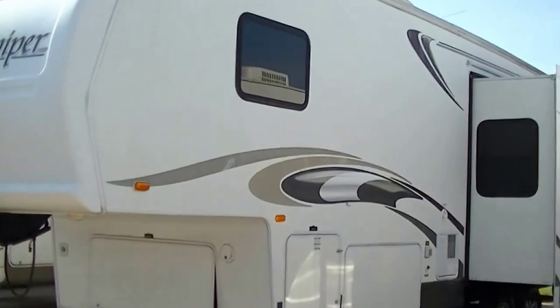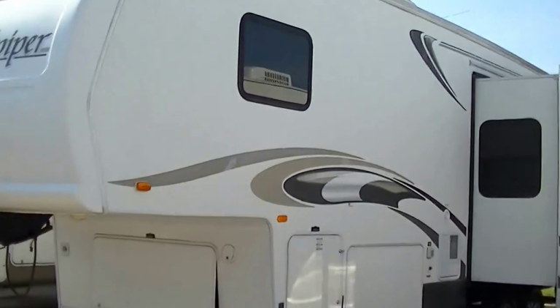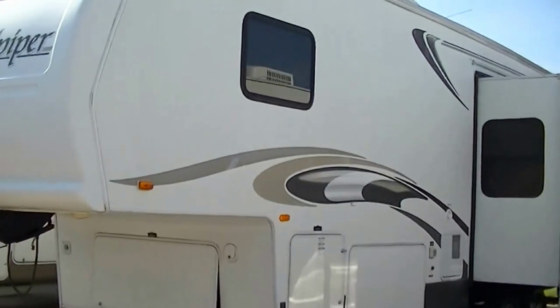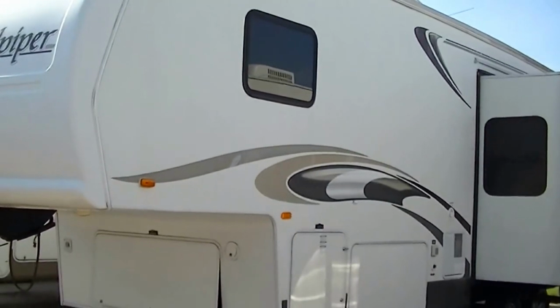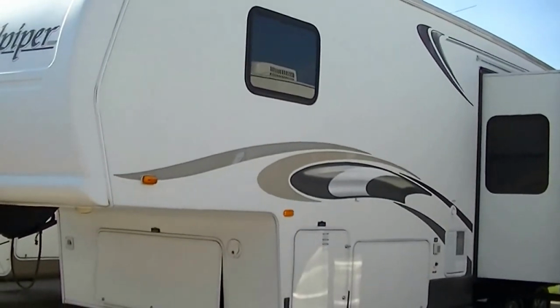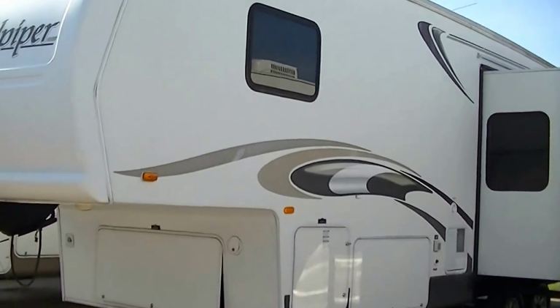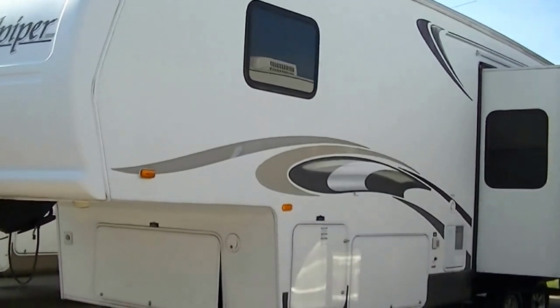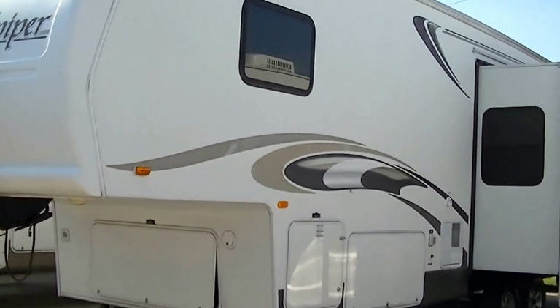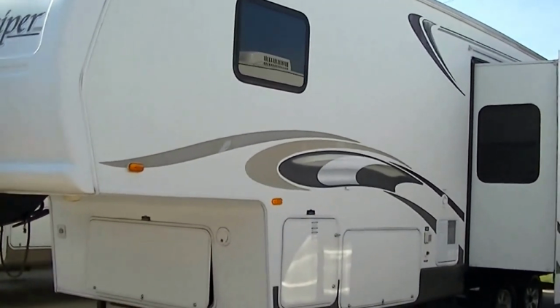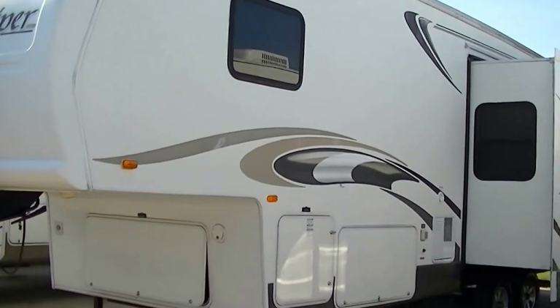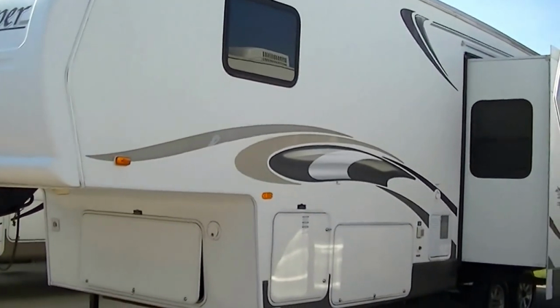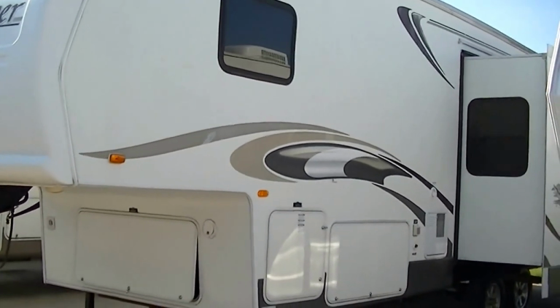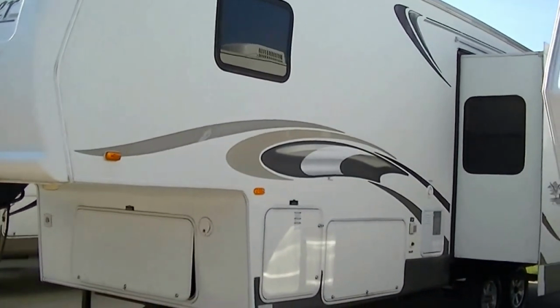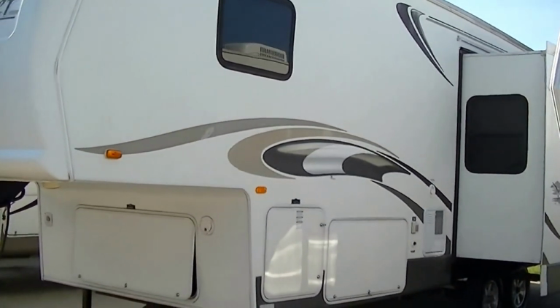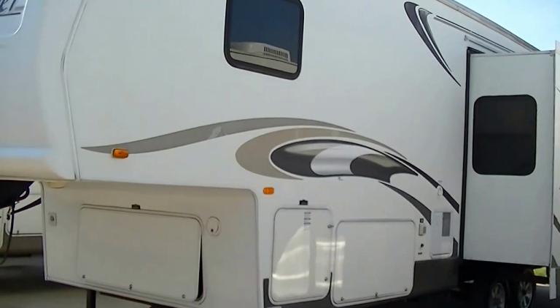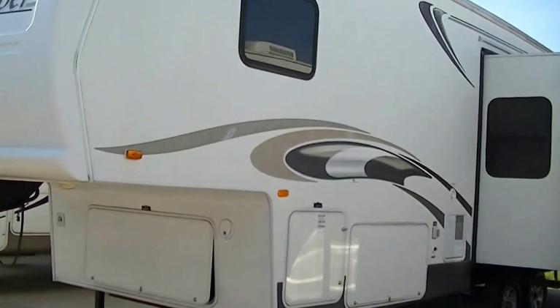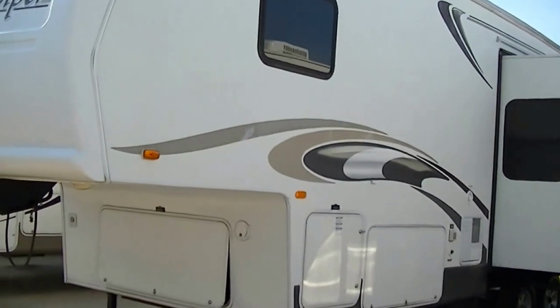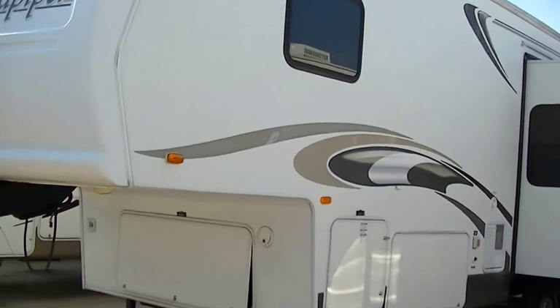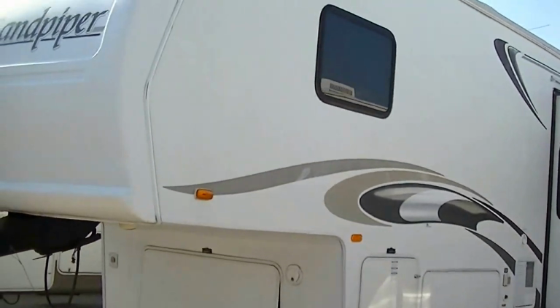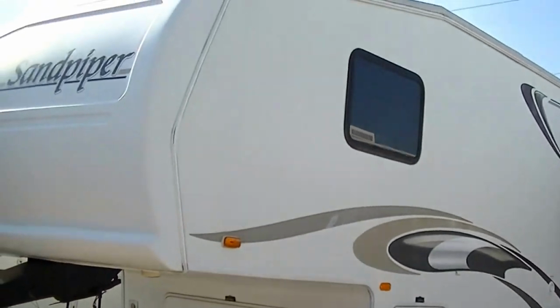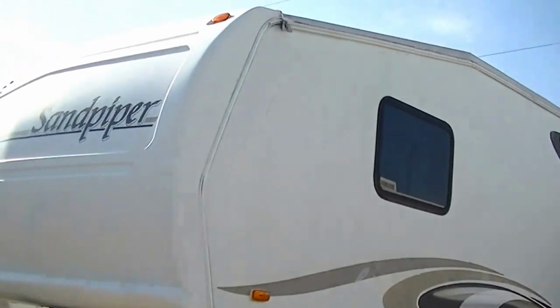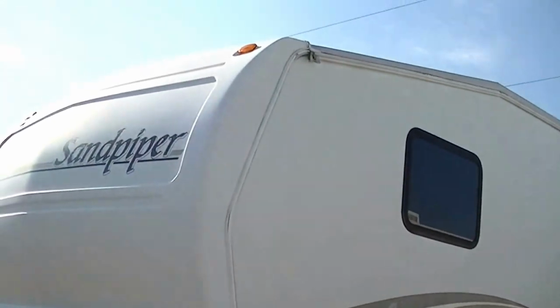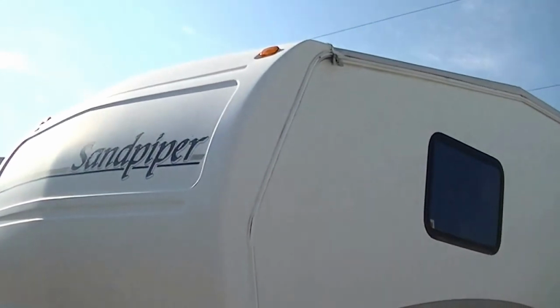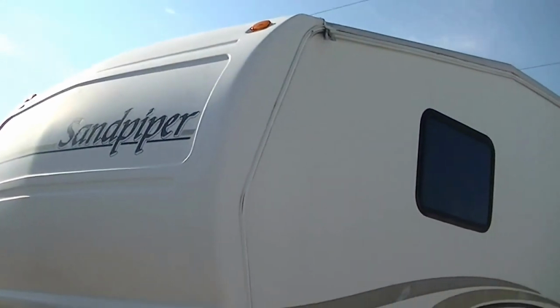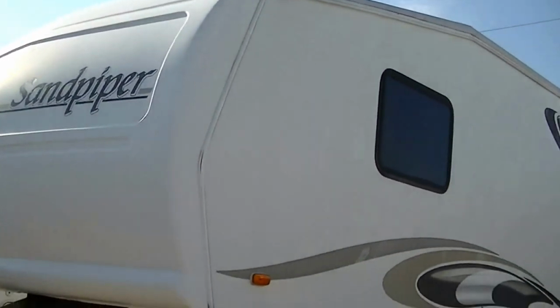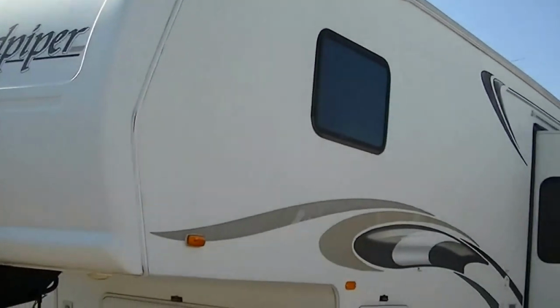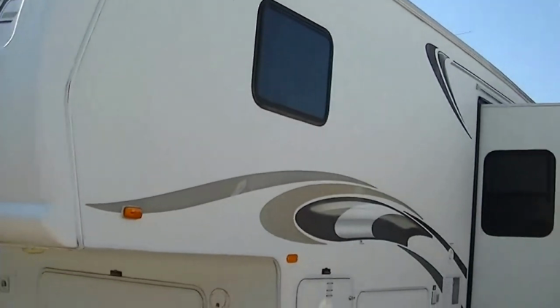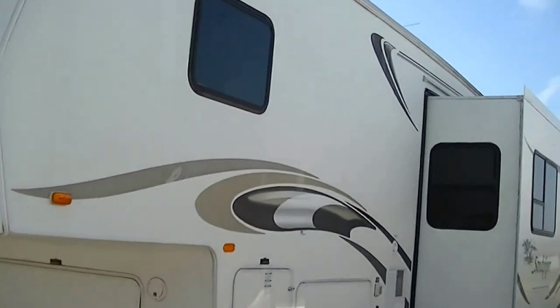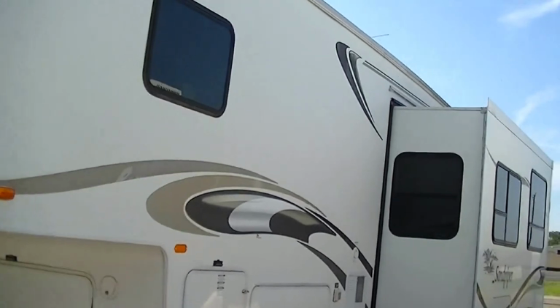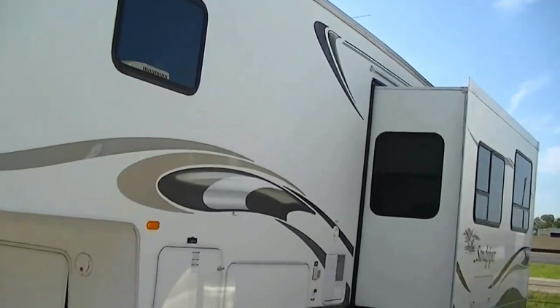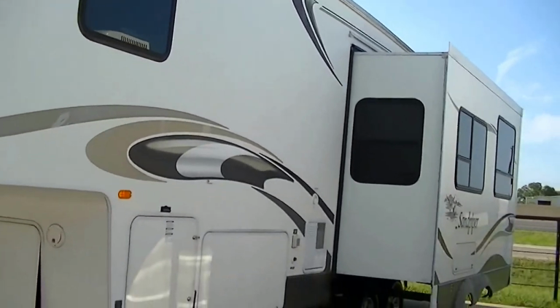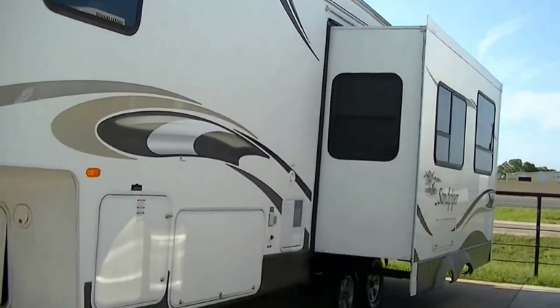Howdy, this is Bob Barker out here at Budget RVs of Texas this morning, just so I can give you your exclusive tour of the Sandpiper — a fantastic family-friendly fifth wheel.